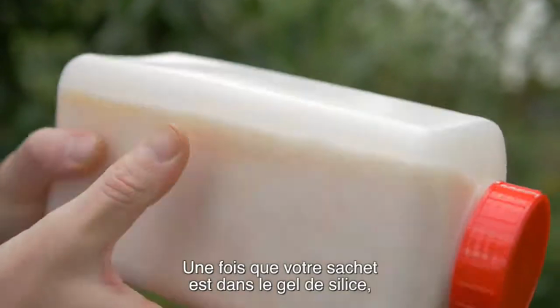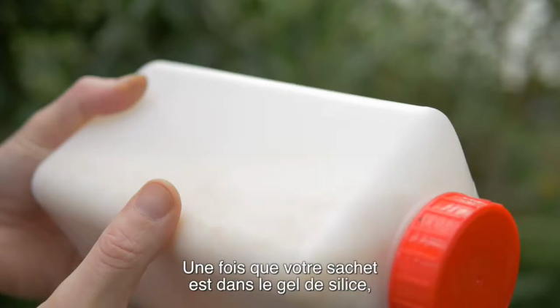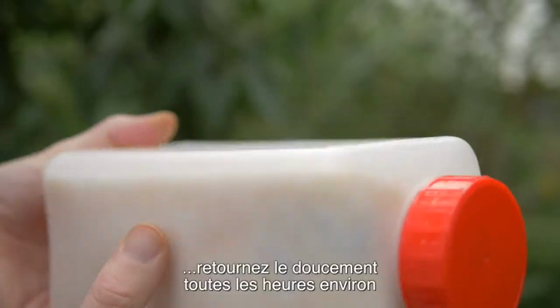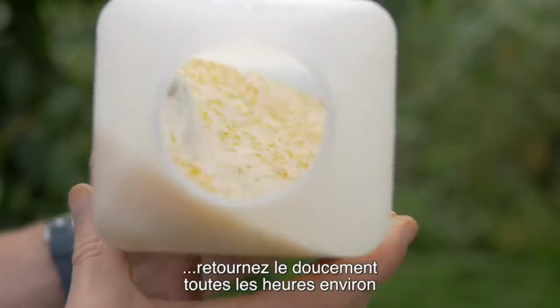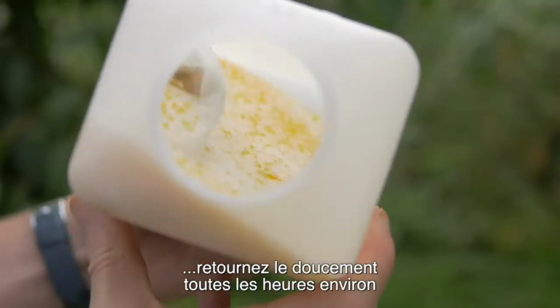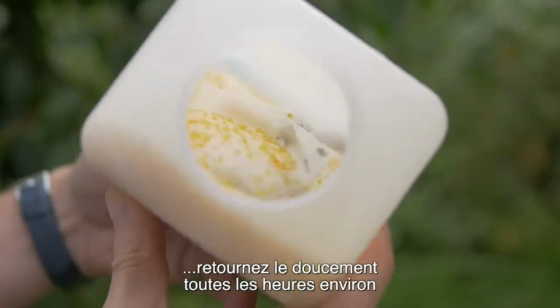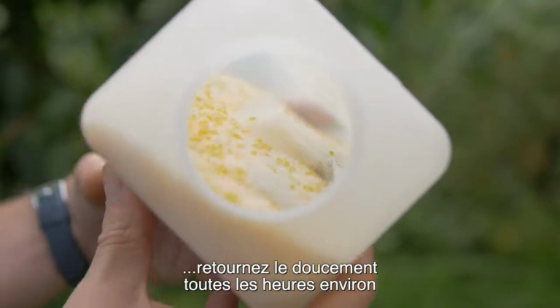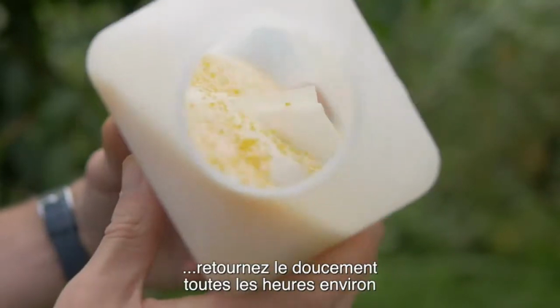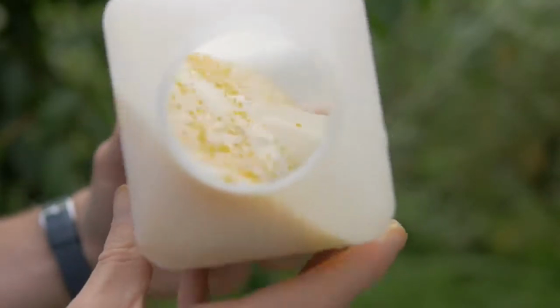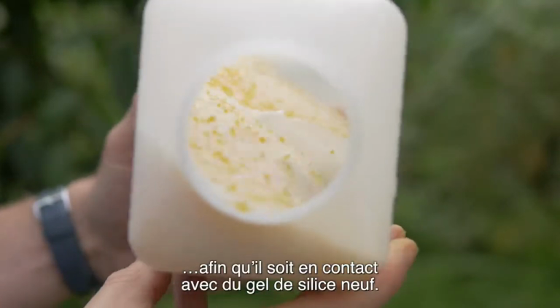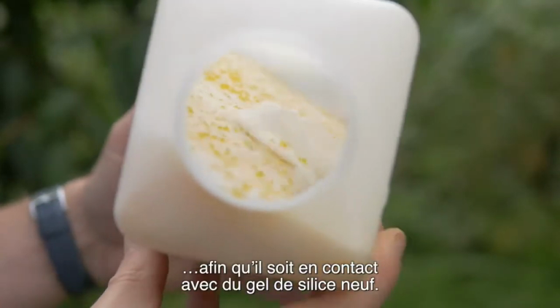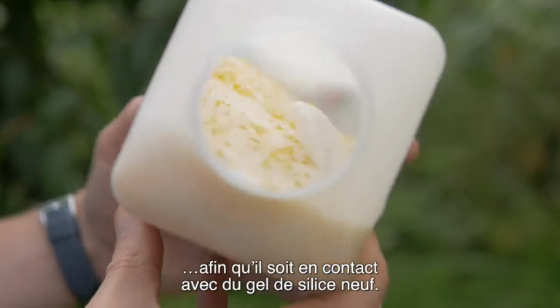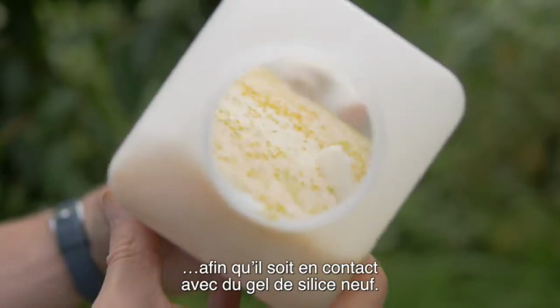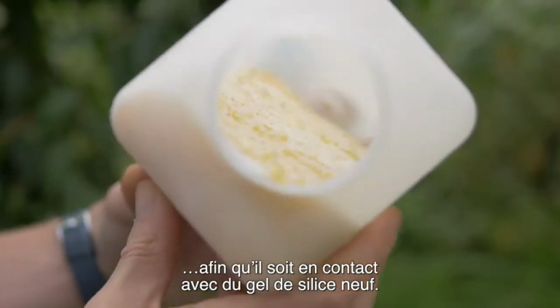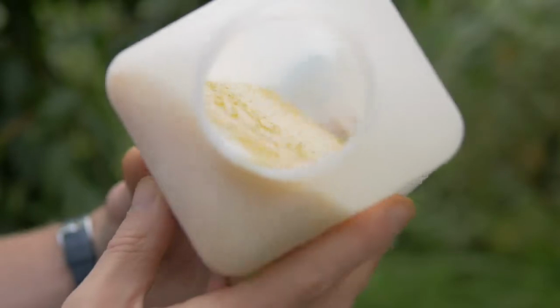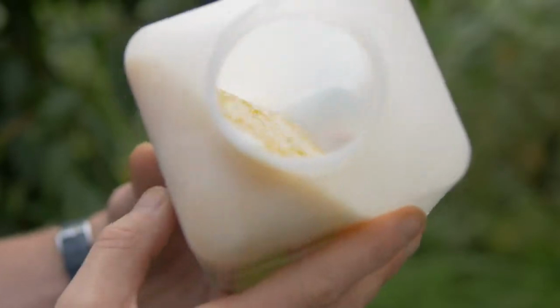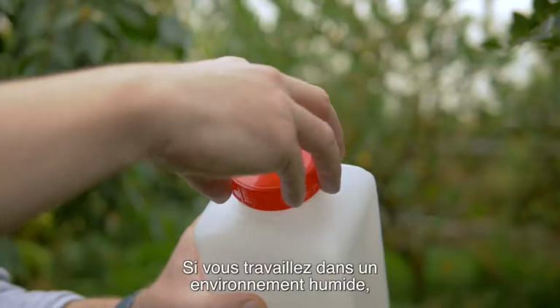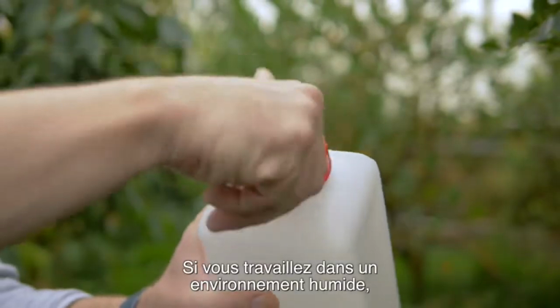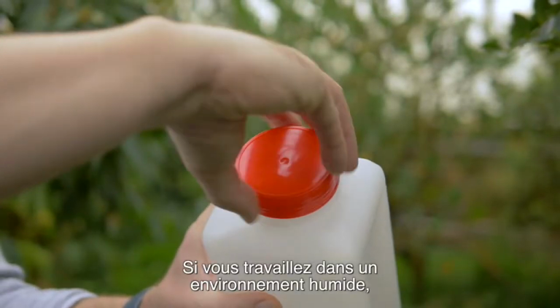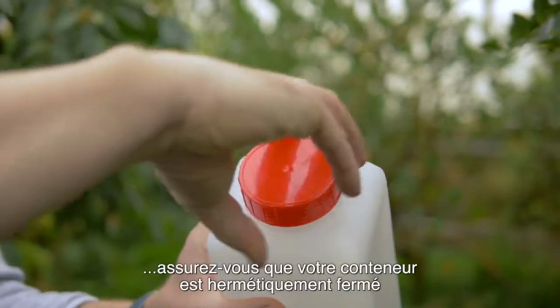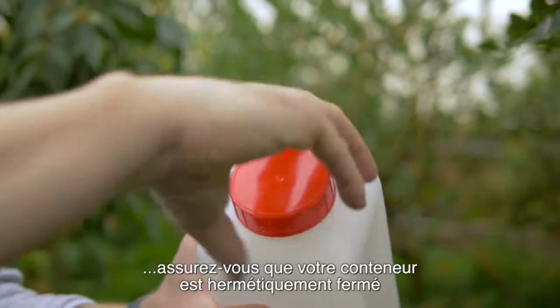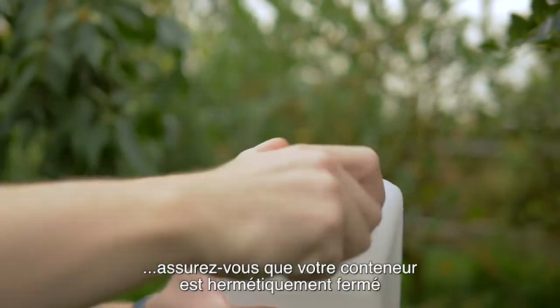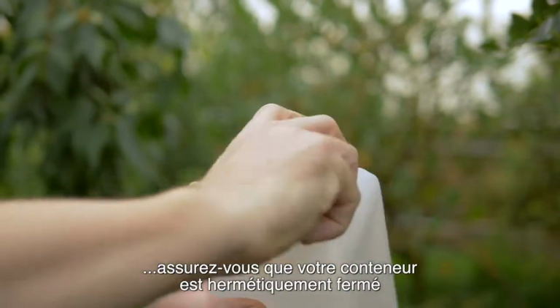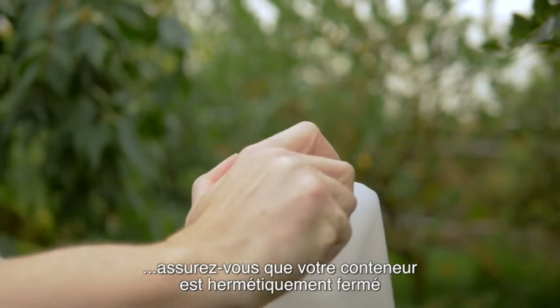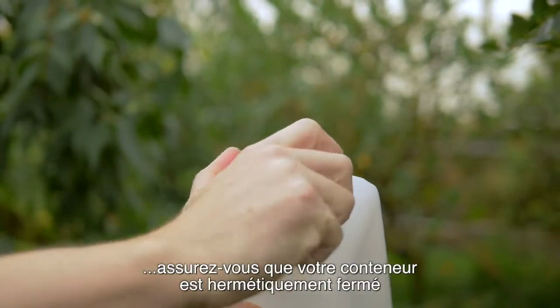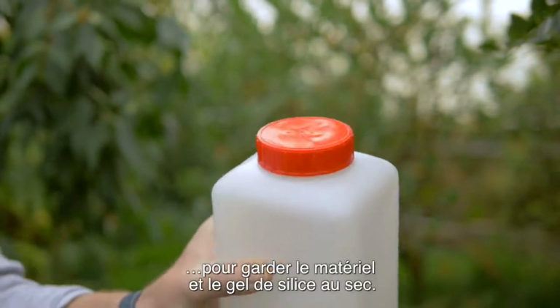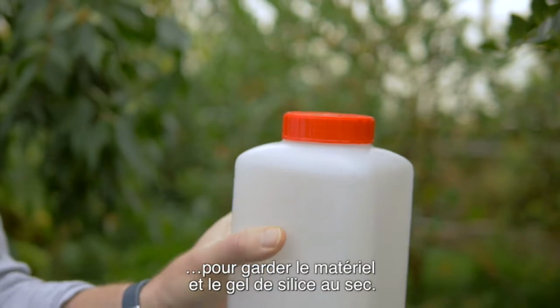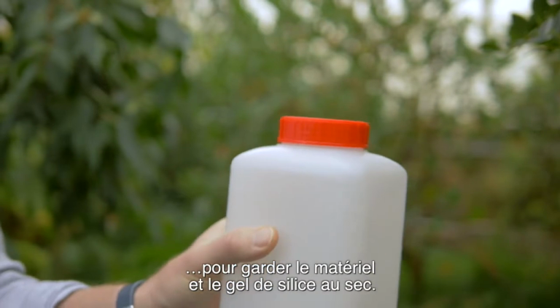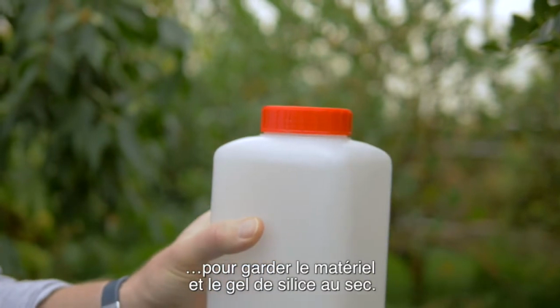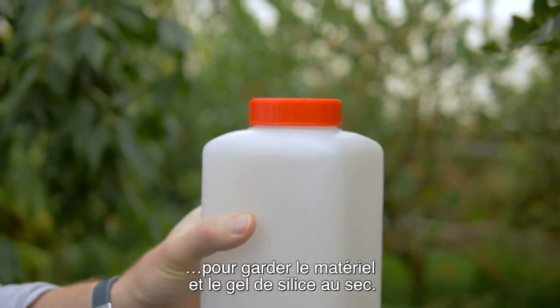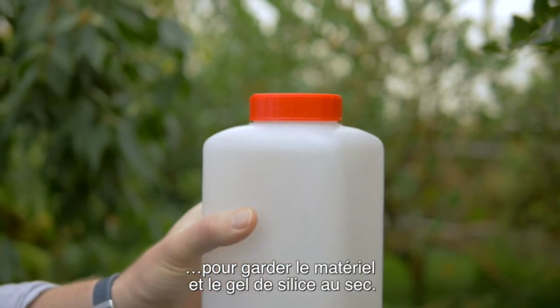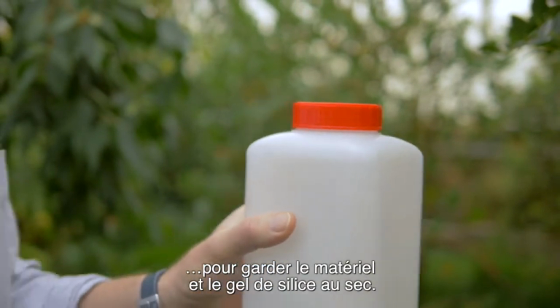Once your tea bag's in the silica gel, it's important every hour or so just to gently turn it so it's in contact with the fresh silica gel. When you're working in a humid environment, make sure you always keep the container tightly closed to keep the silica gel and the plant material dry.